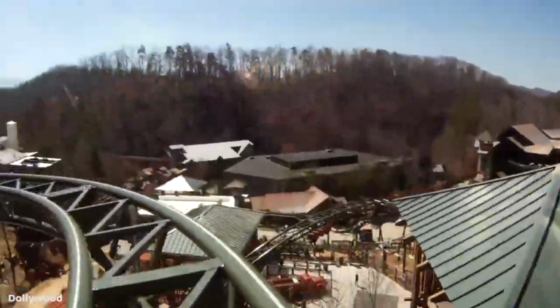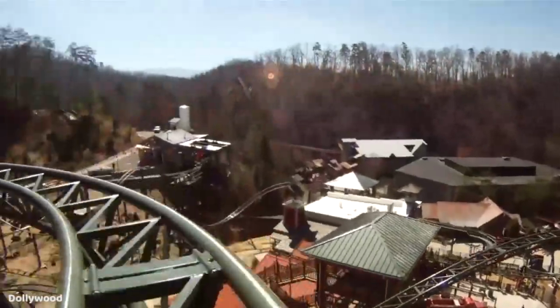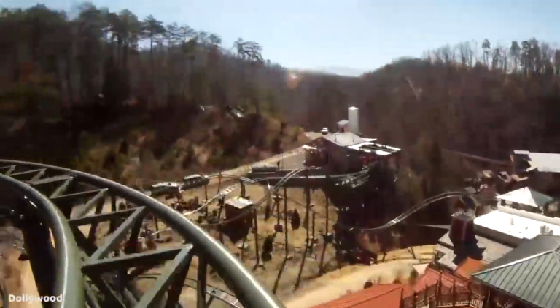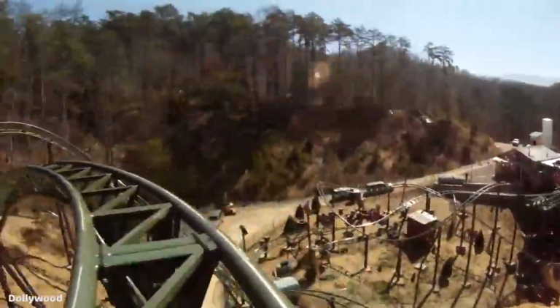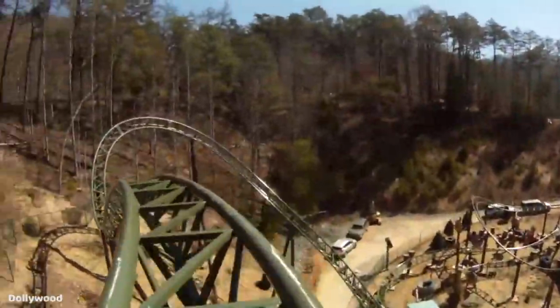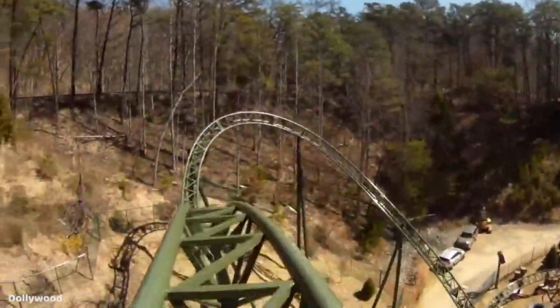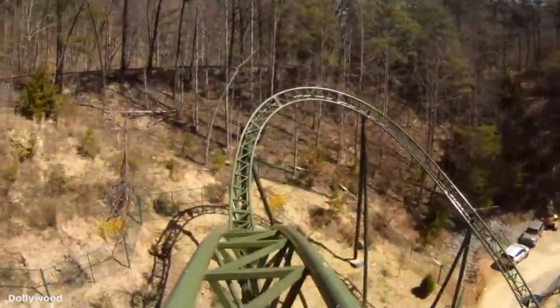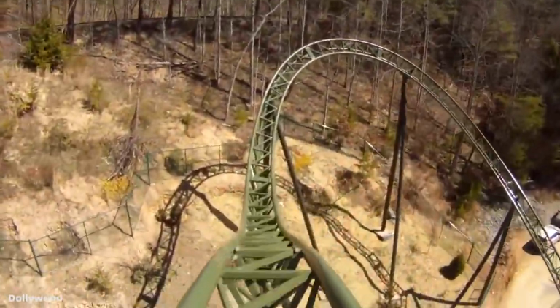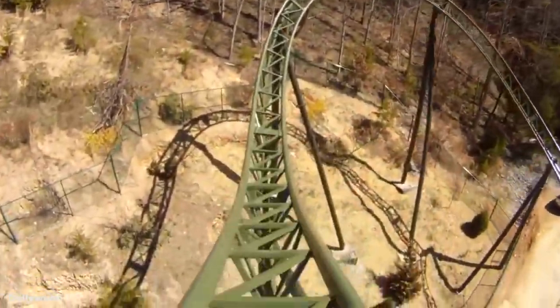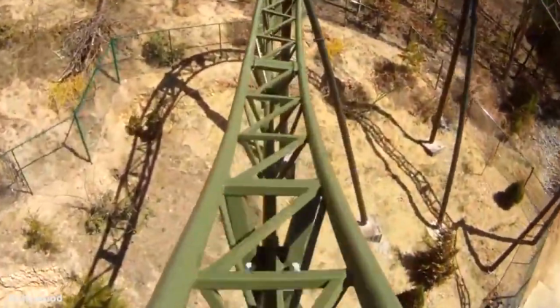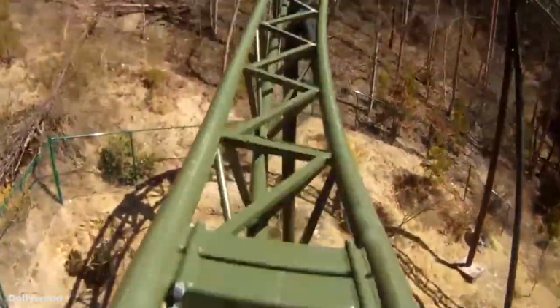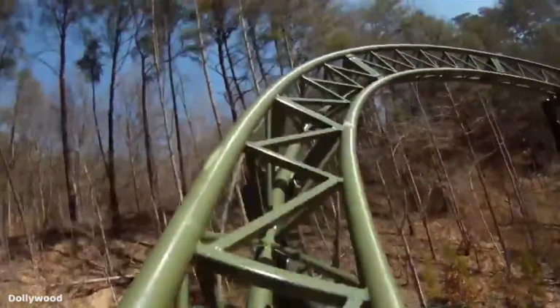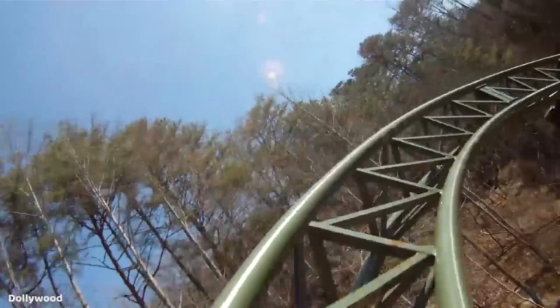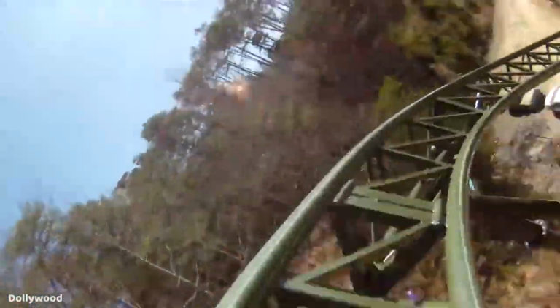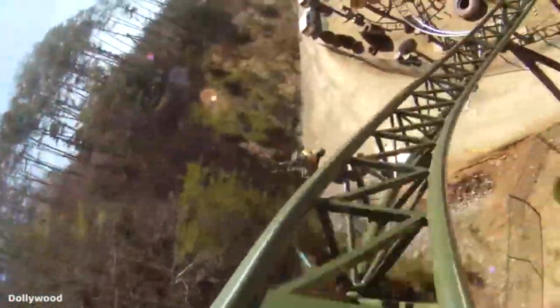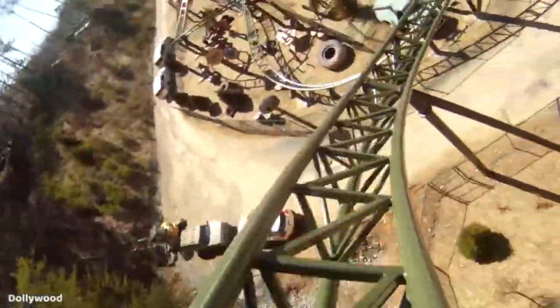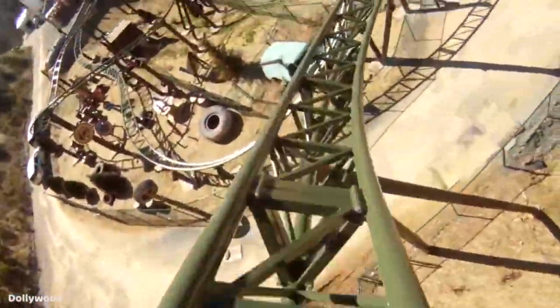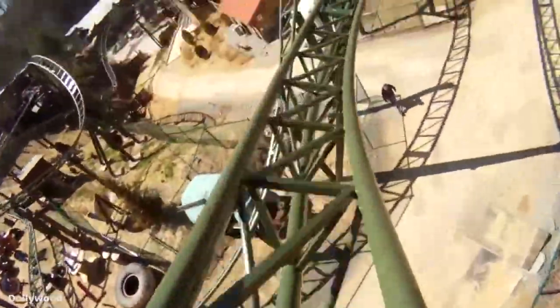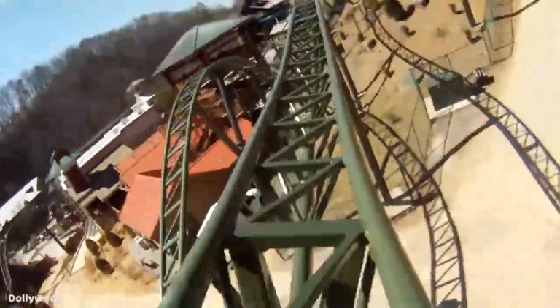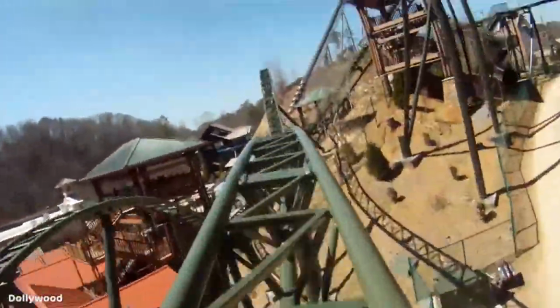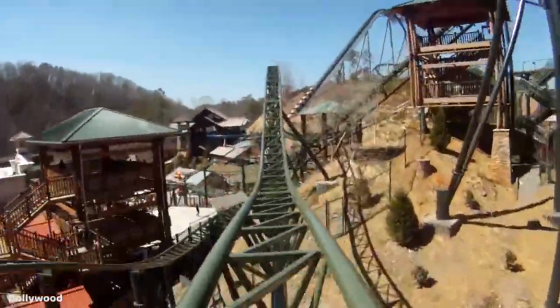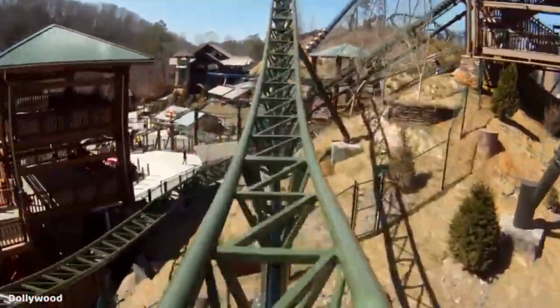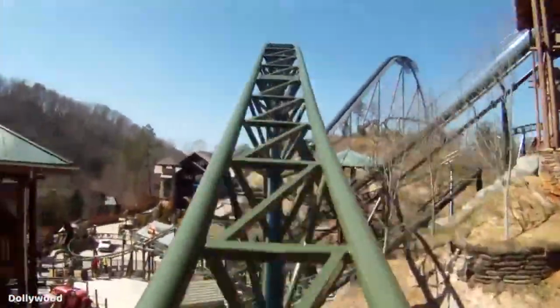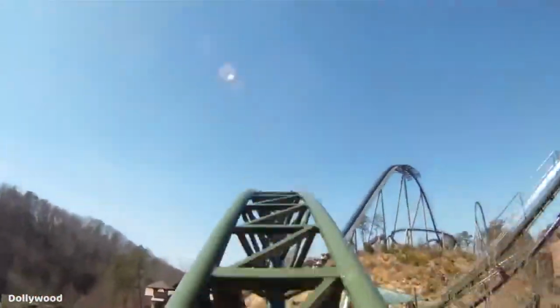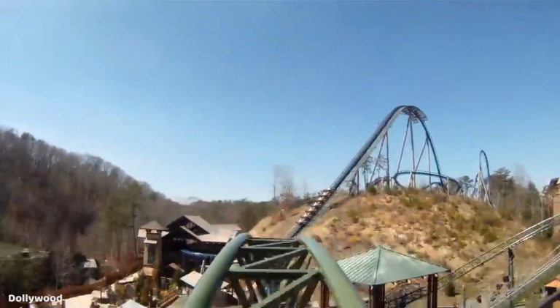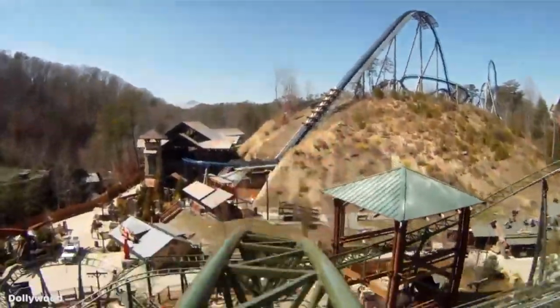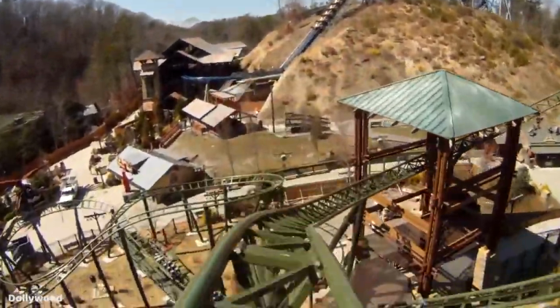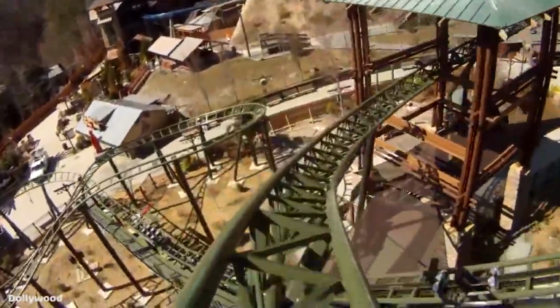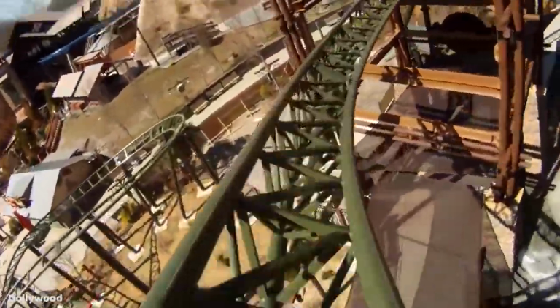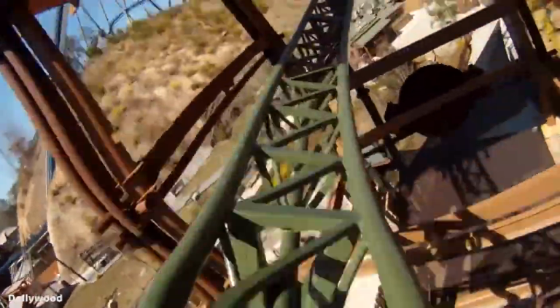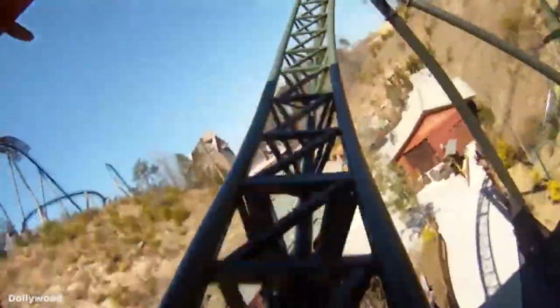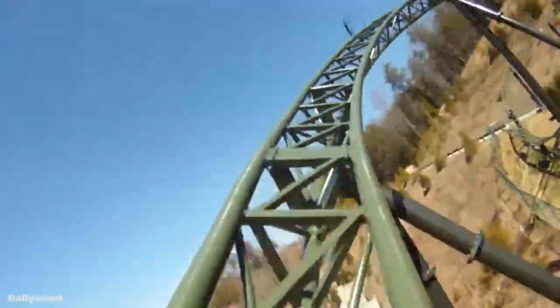You hit another small drop into a right hand bank turn, followed by a small speed hill and a second larger hill which twists back down to the right and through a tower, where you will then quickly rise back up and into a quick mid-course brake section.